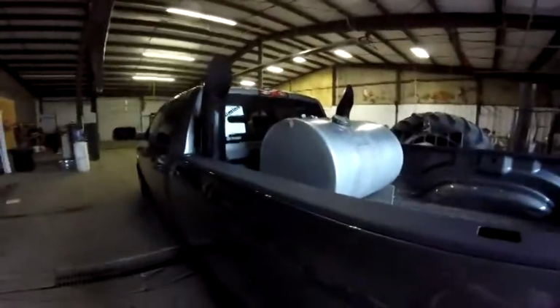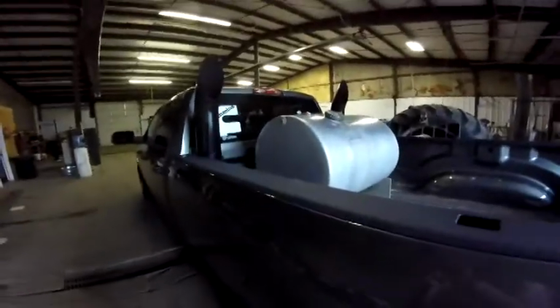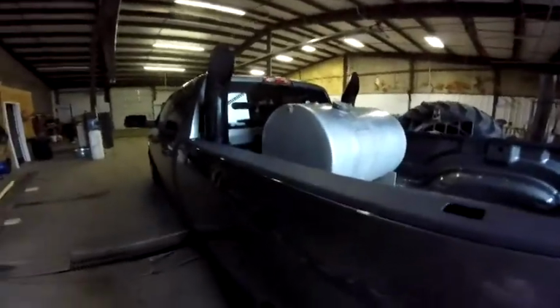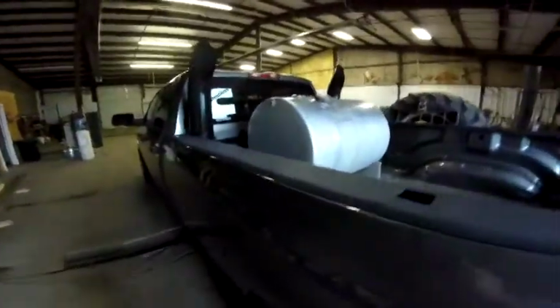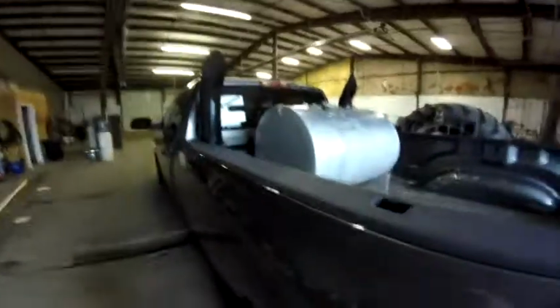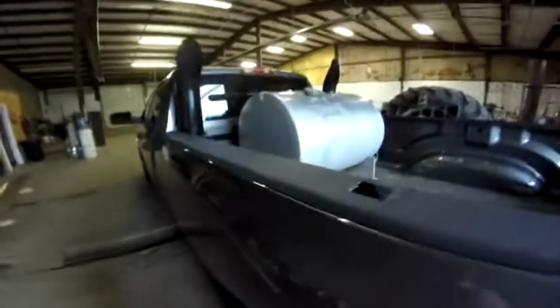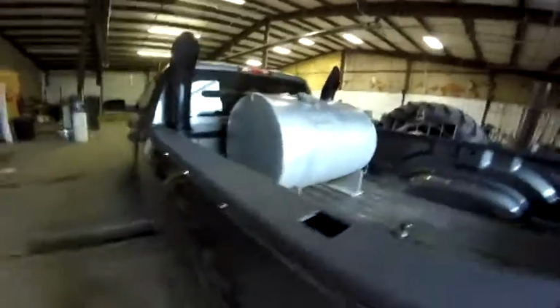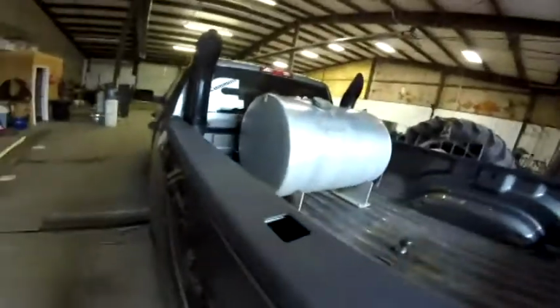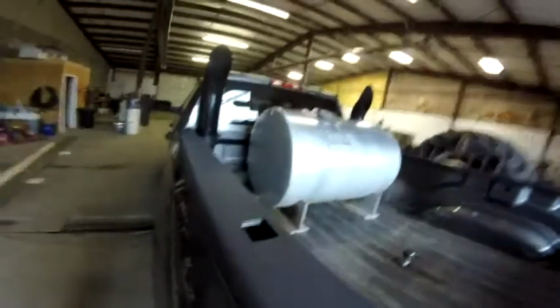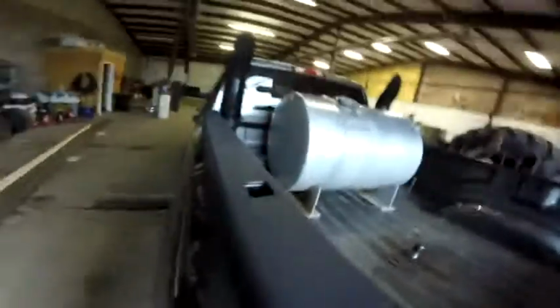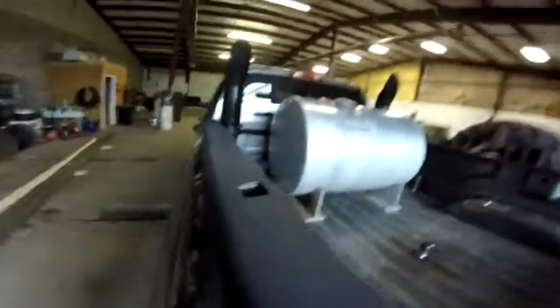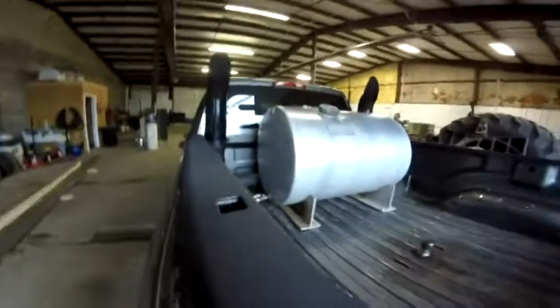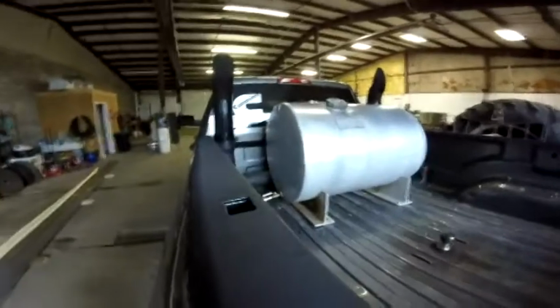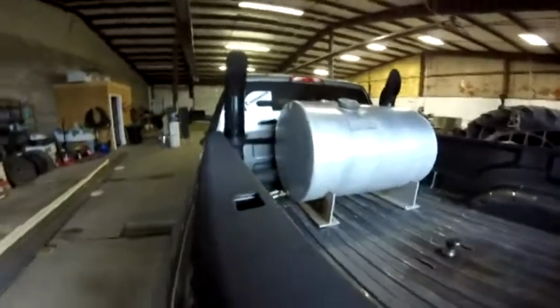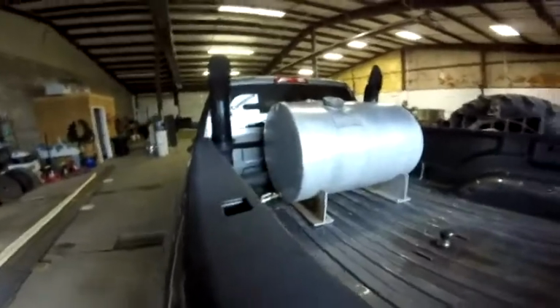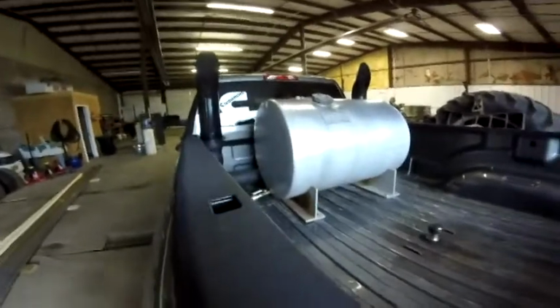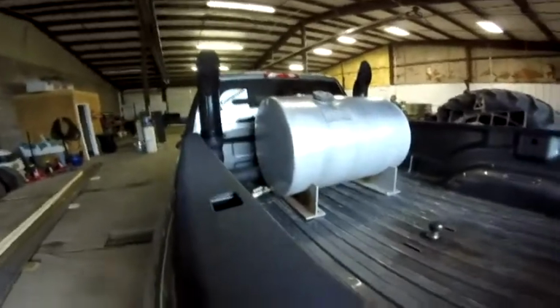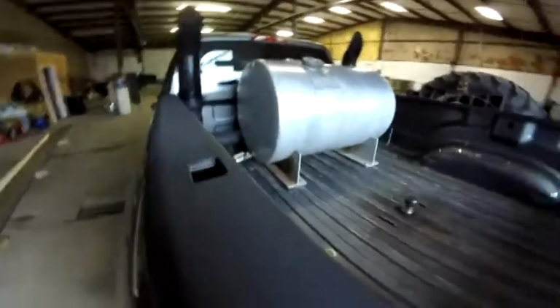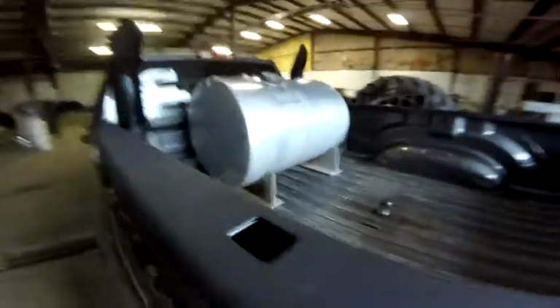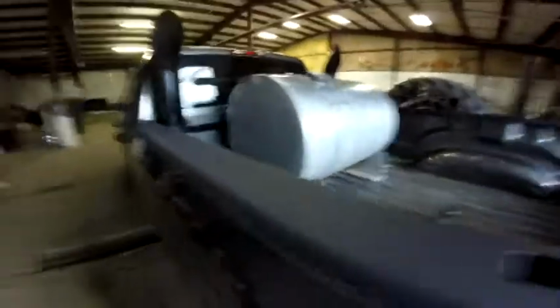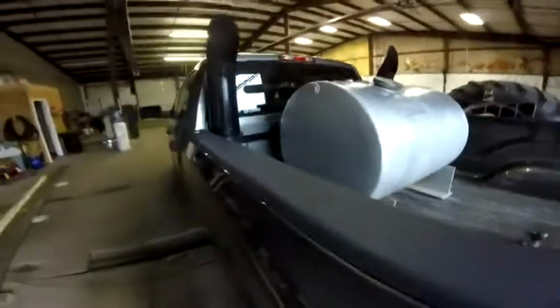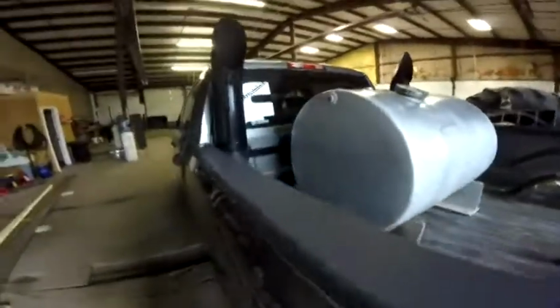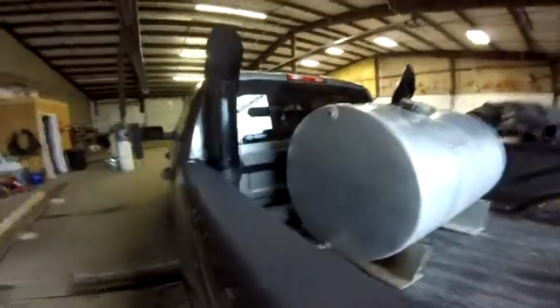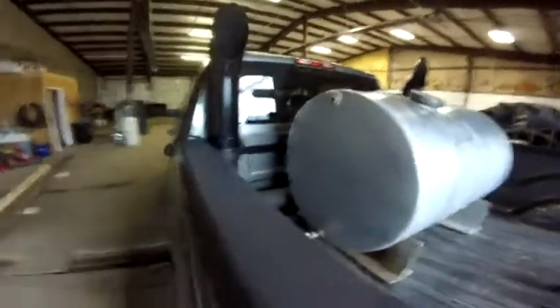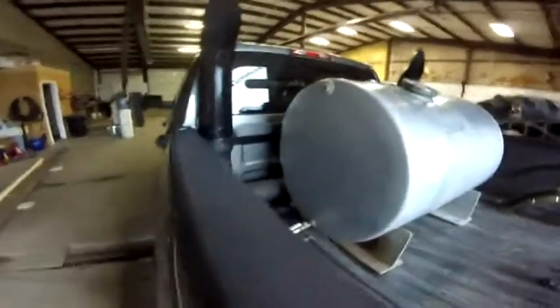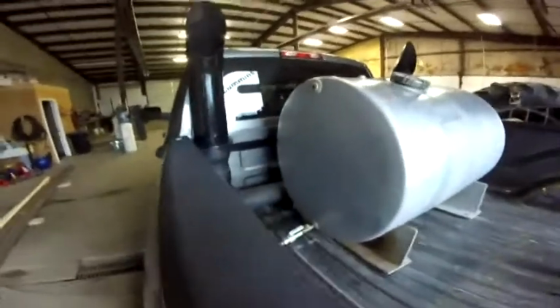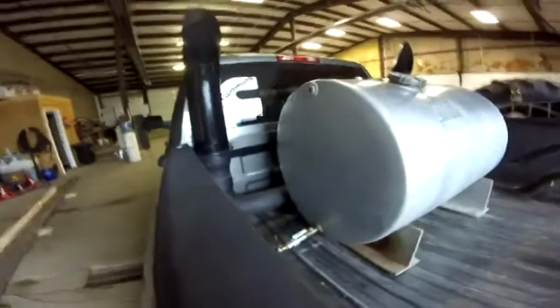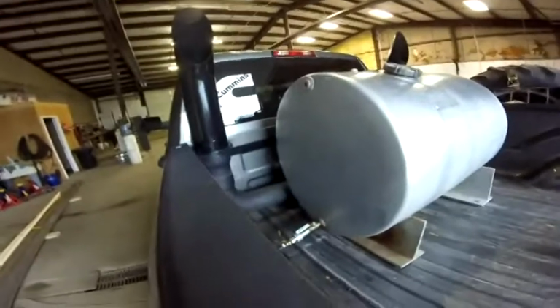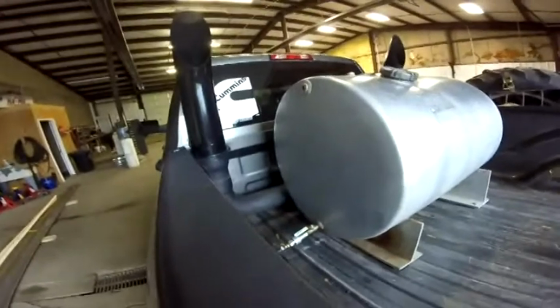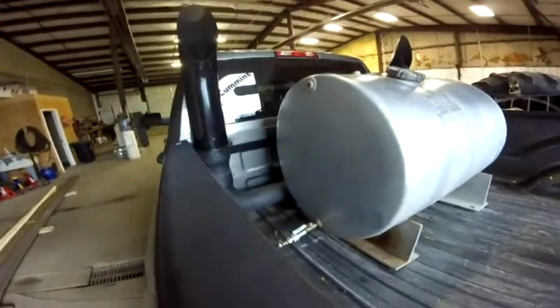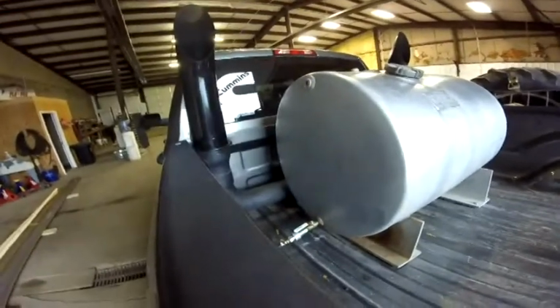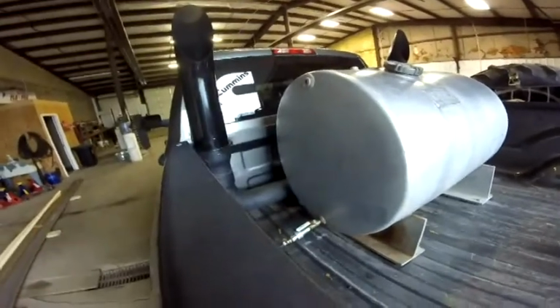I'm just going to post a little video here, taking random shots. It's the back of the truck. I'm not really sure what I'm going to get up for a video this week.